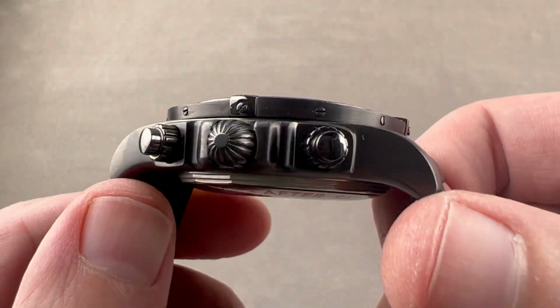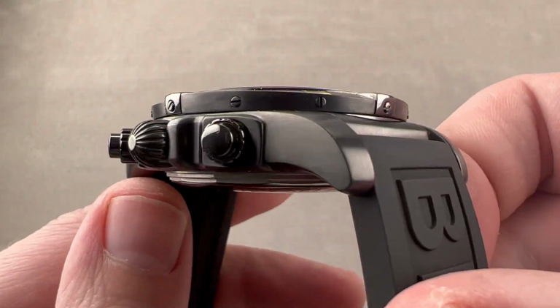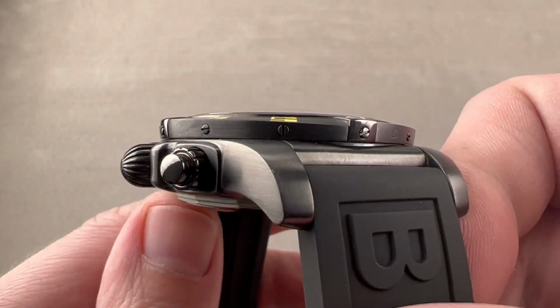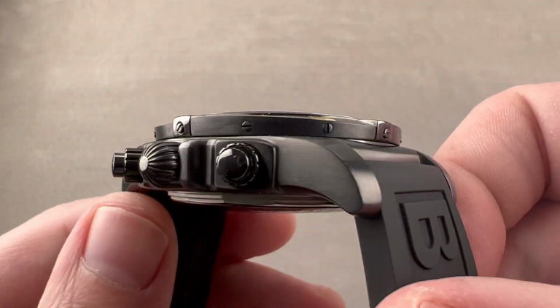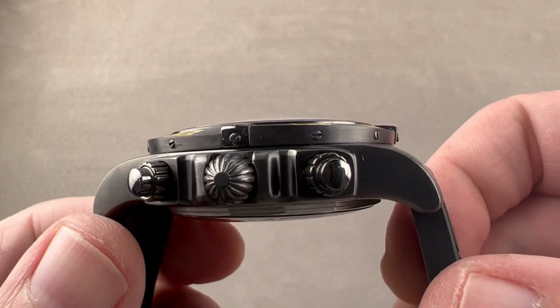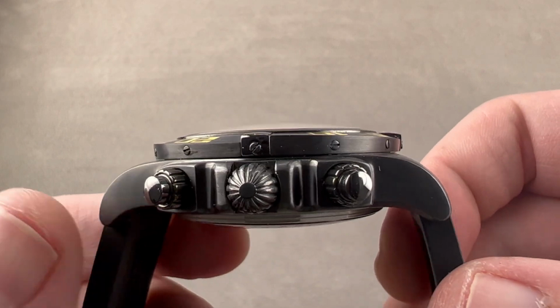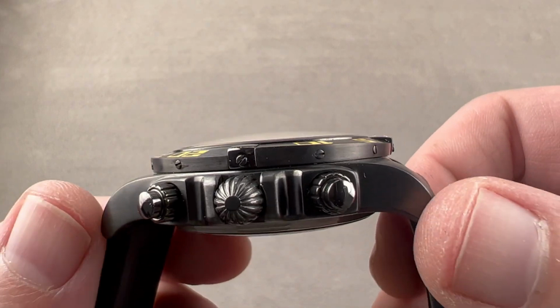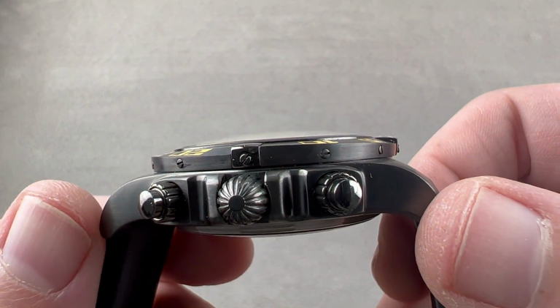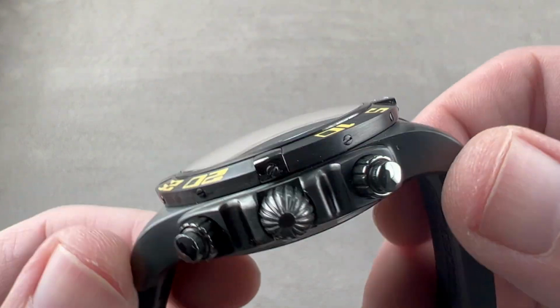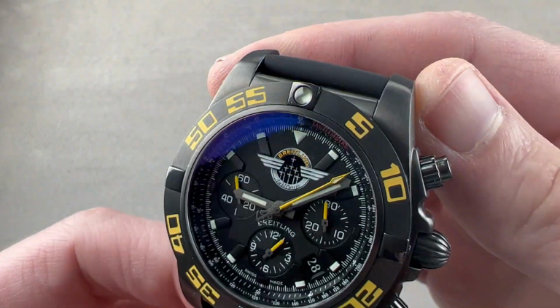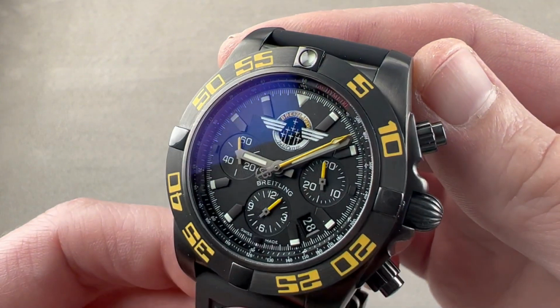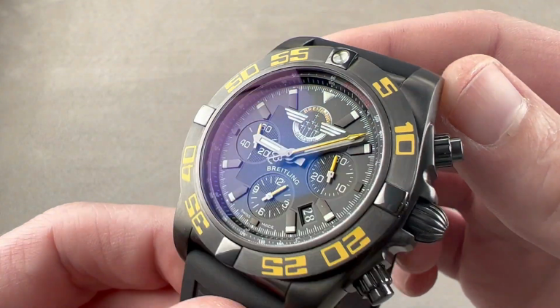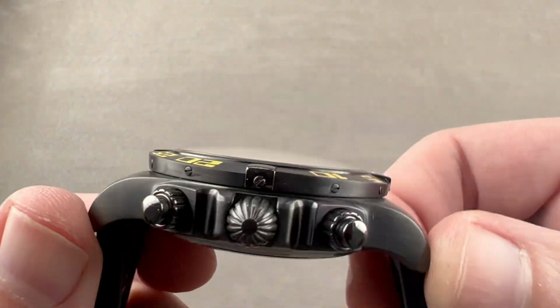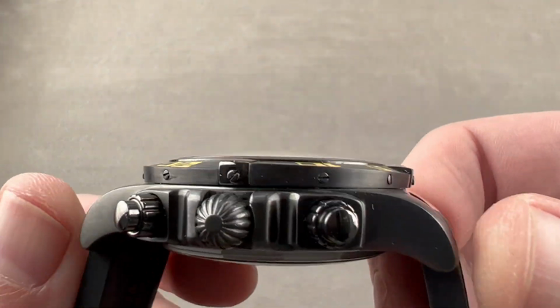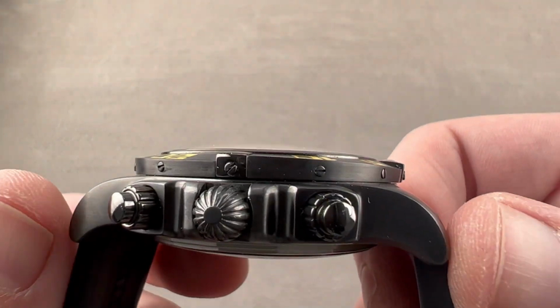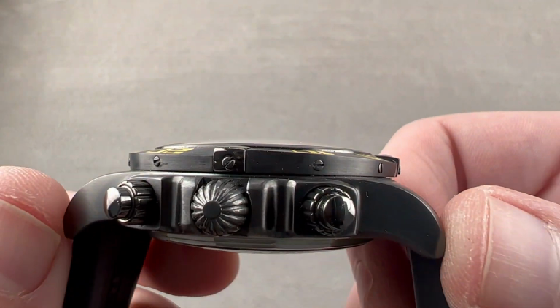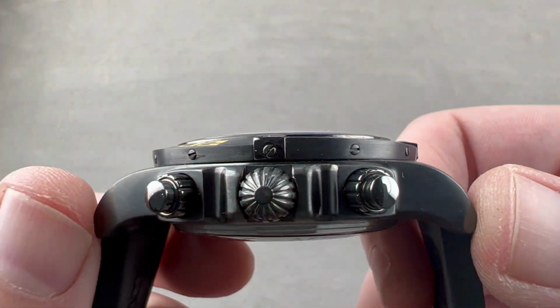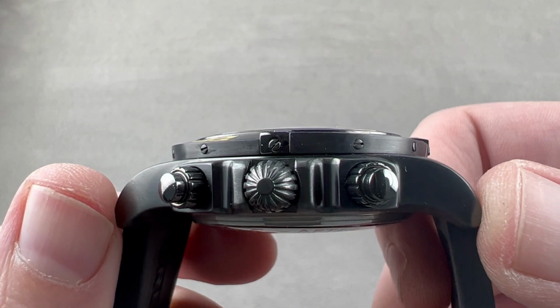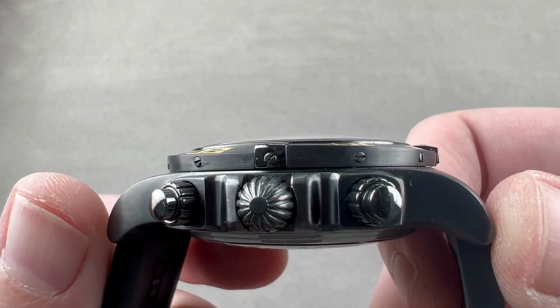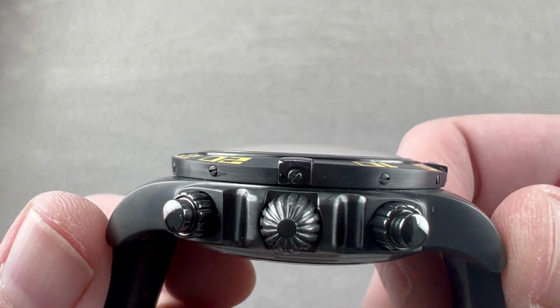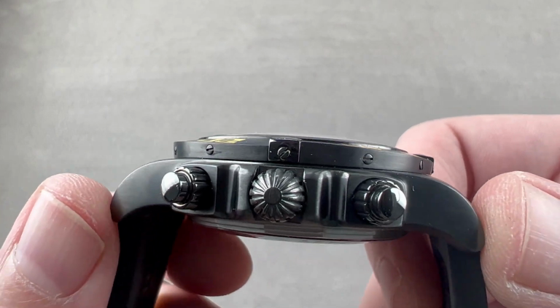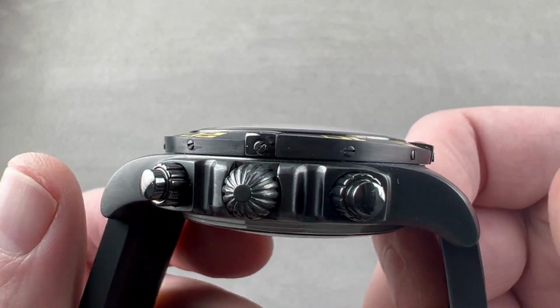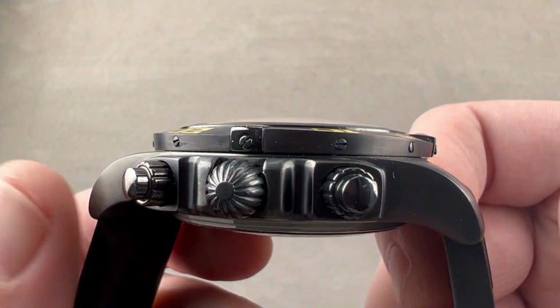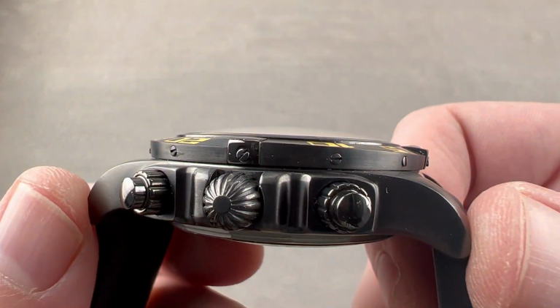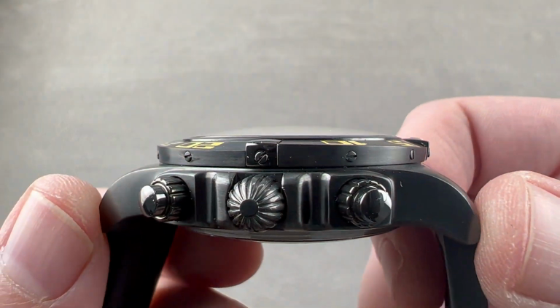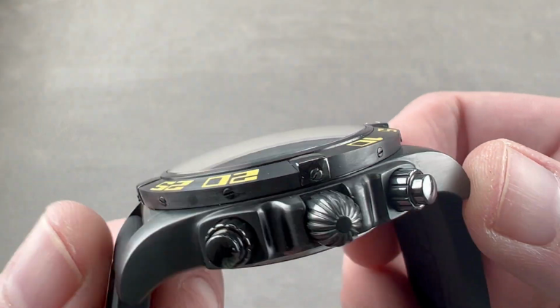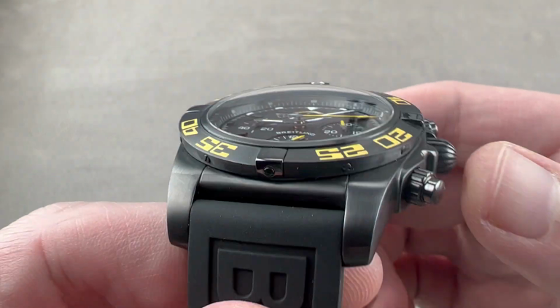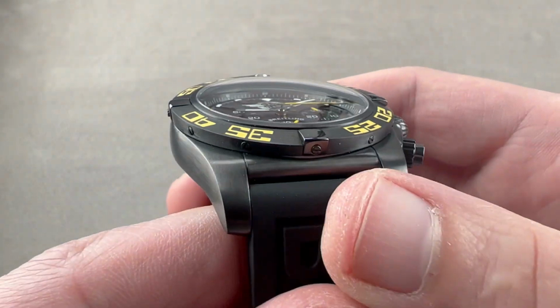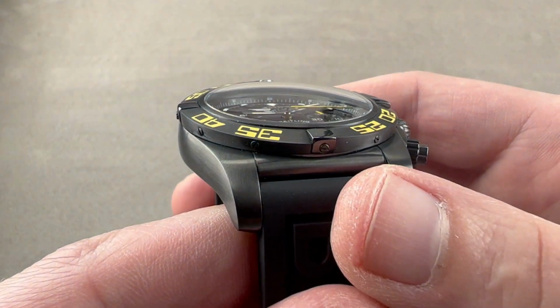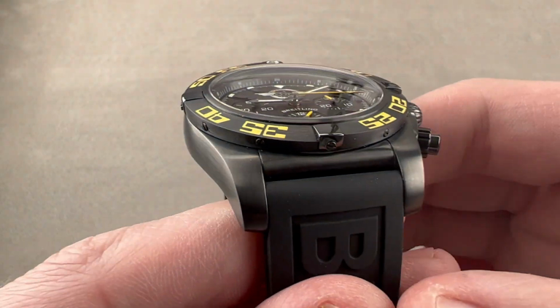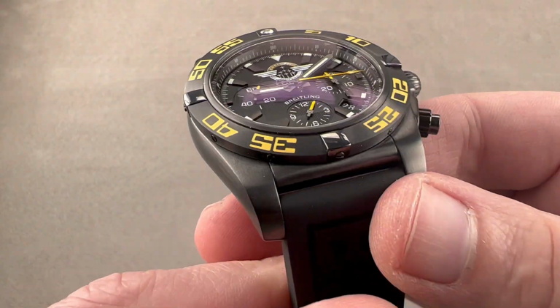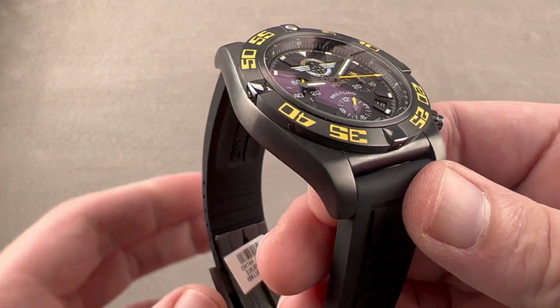In DLC blackened steel, the watch is 44 millimeters in diameter. It is 17.2 millimeters thick. From lug tip to lug tip, 54.1 millimeters, and 22 millimeters between the lugs.